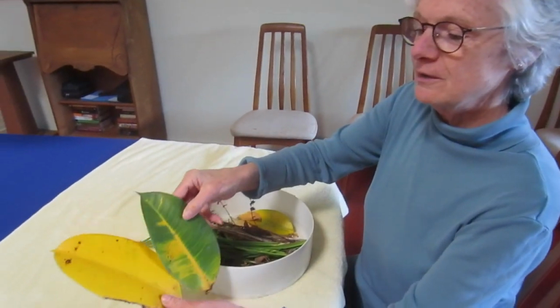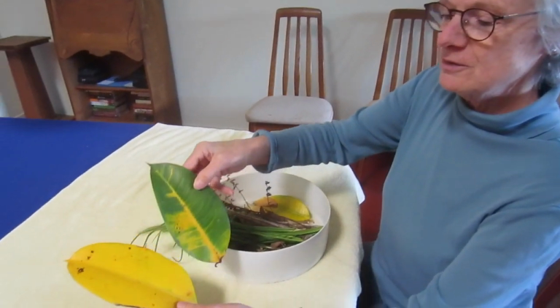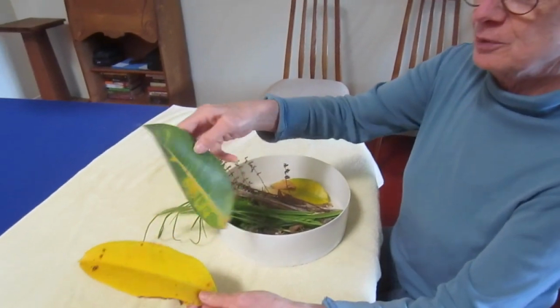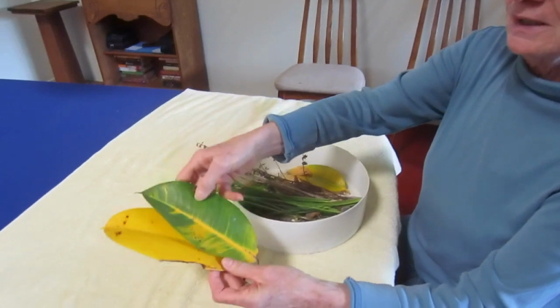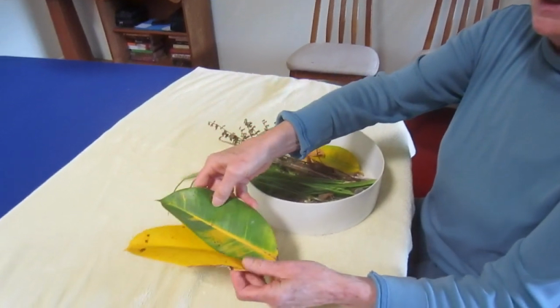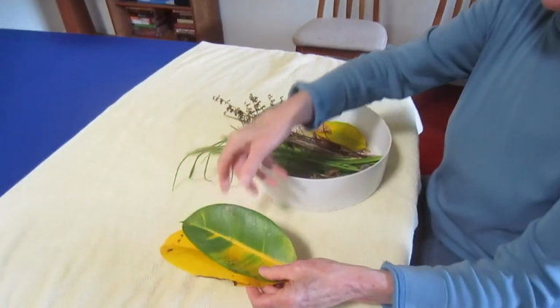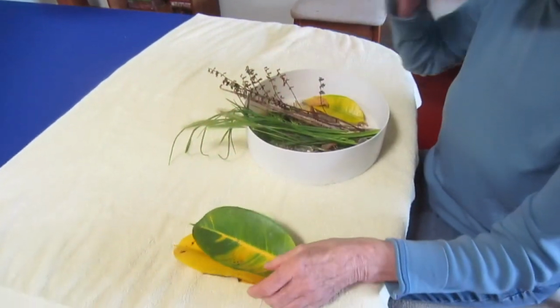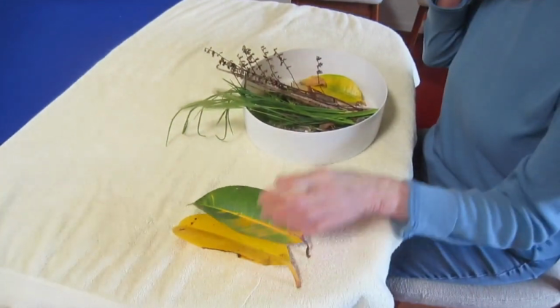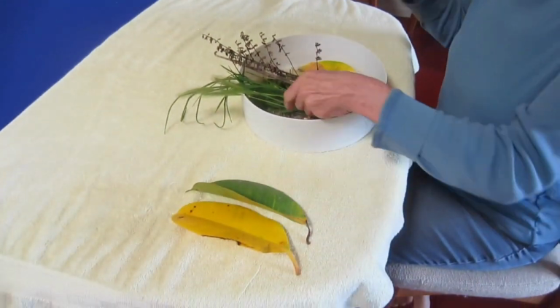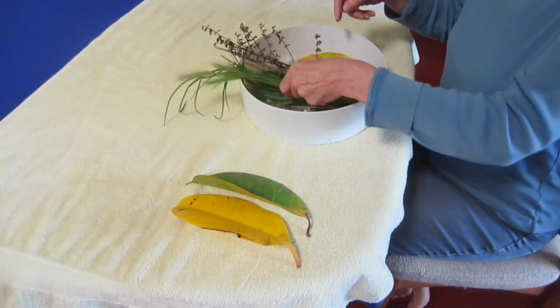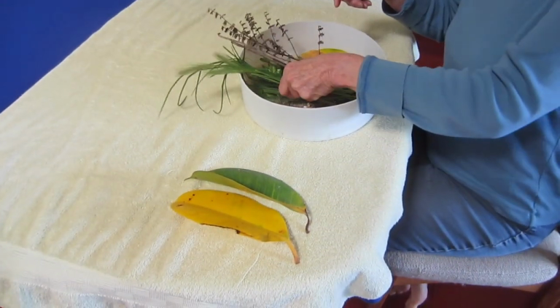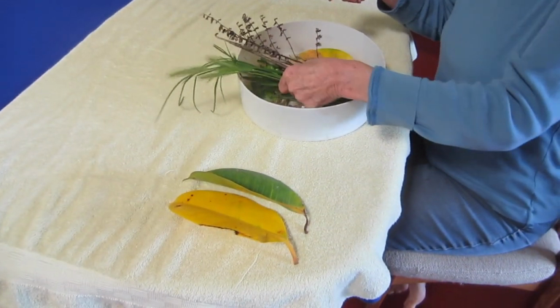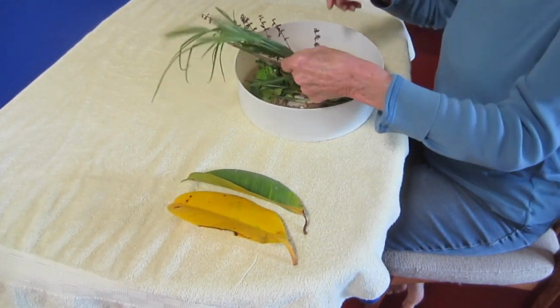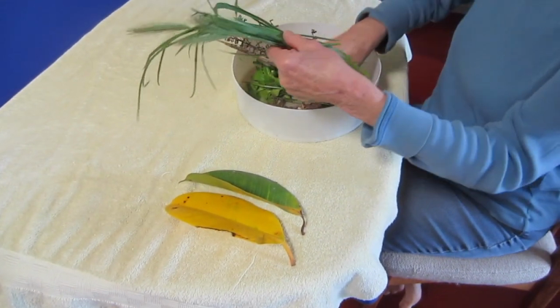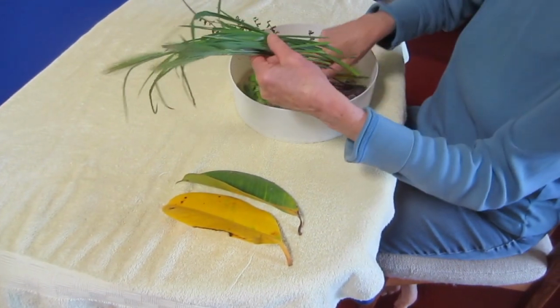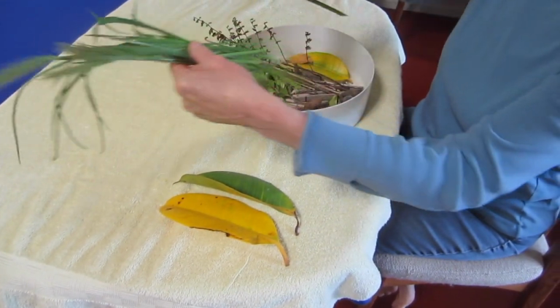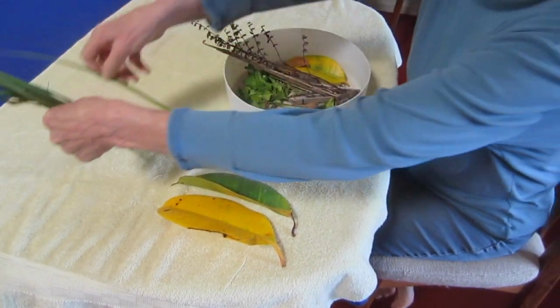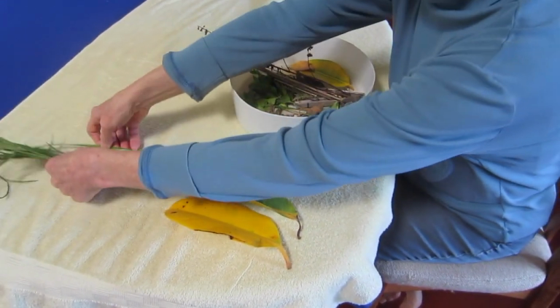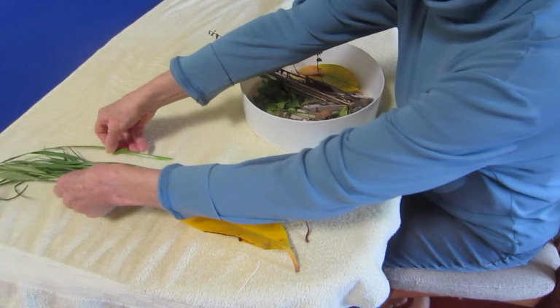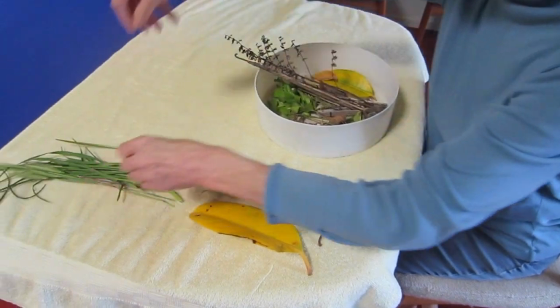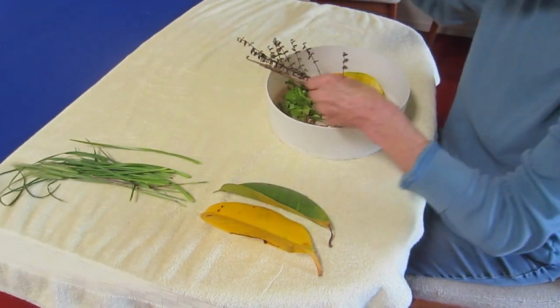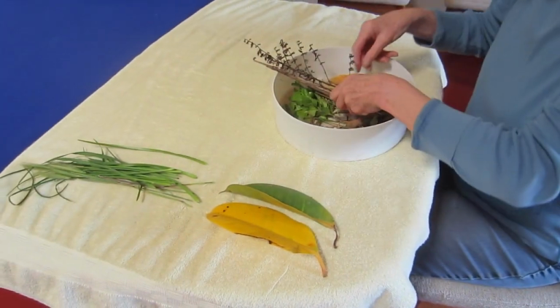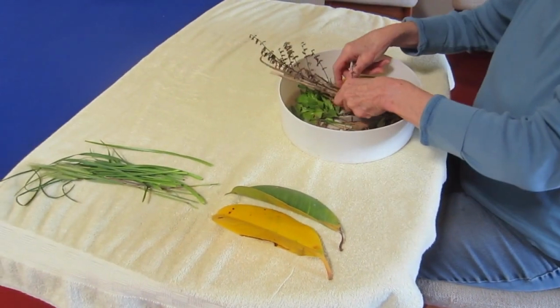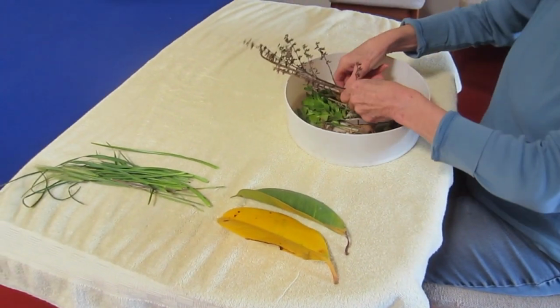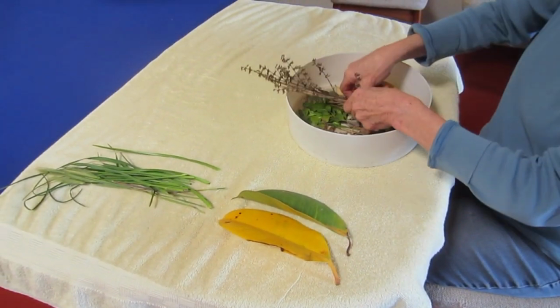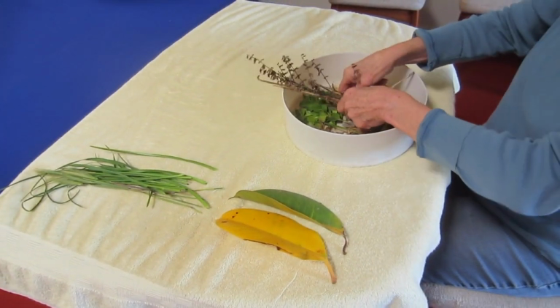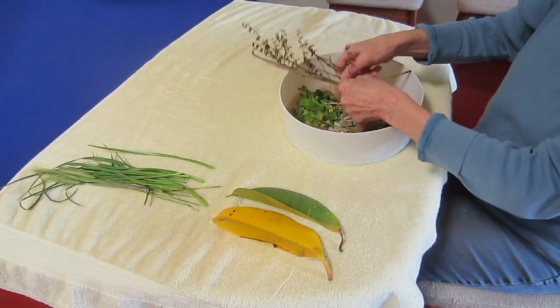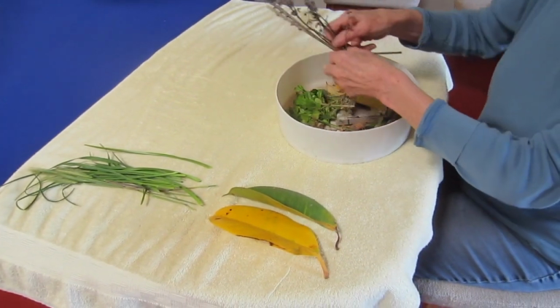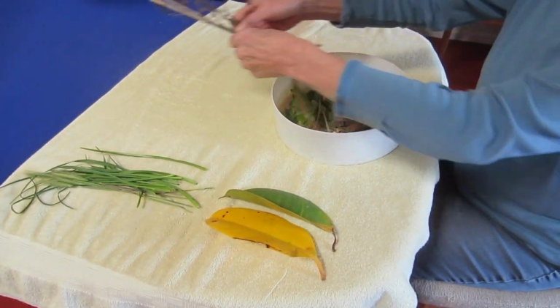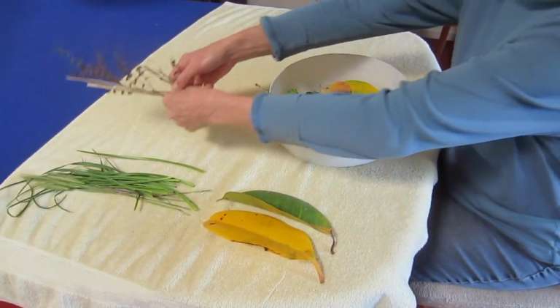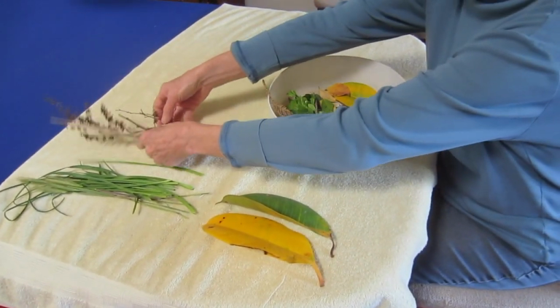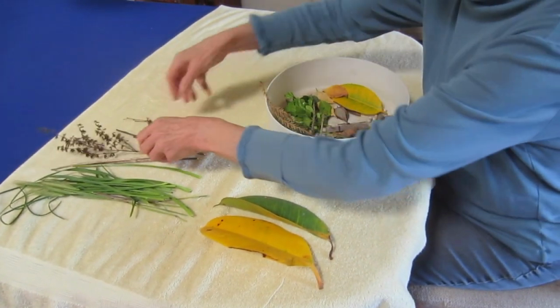Look at those pretty leaves. Lots of grass, all different kinds, and lots of sticks. There's always a lot of sticks outside.